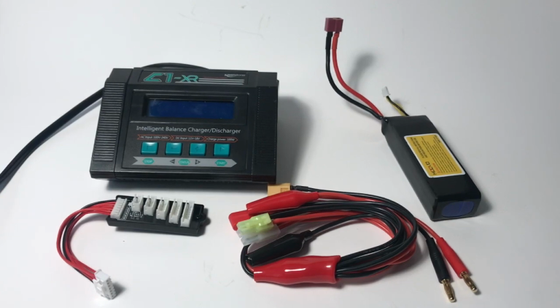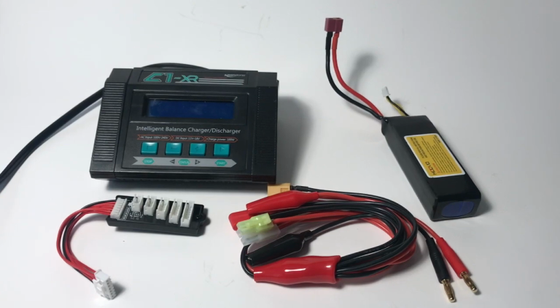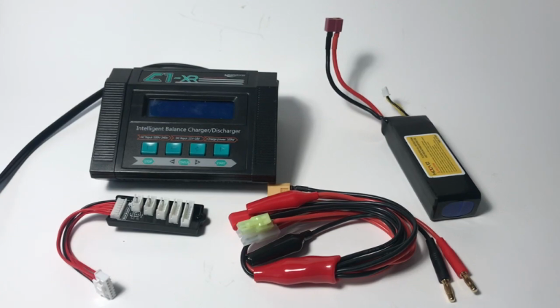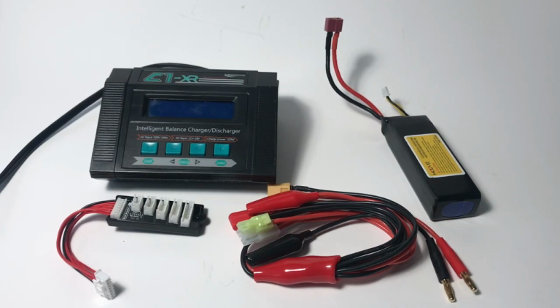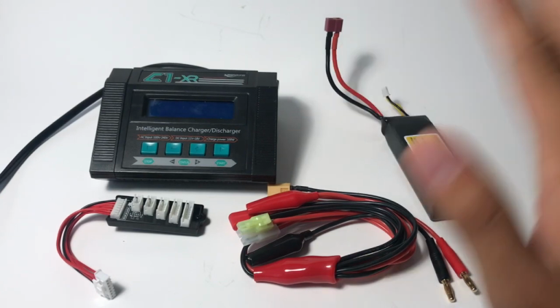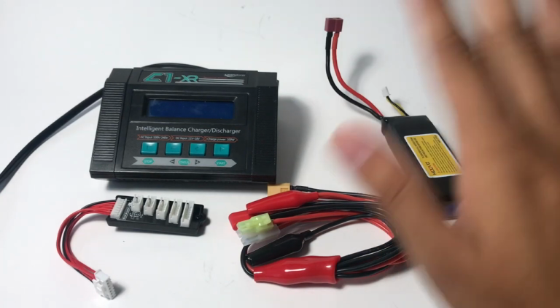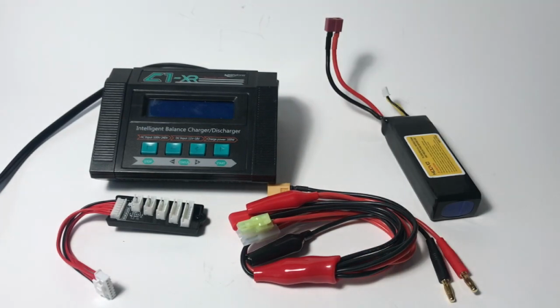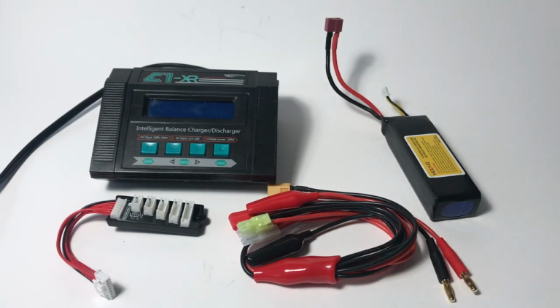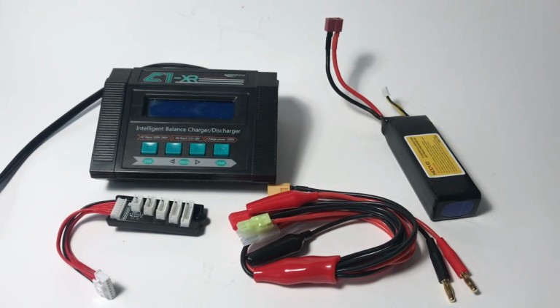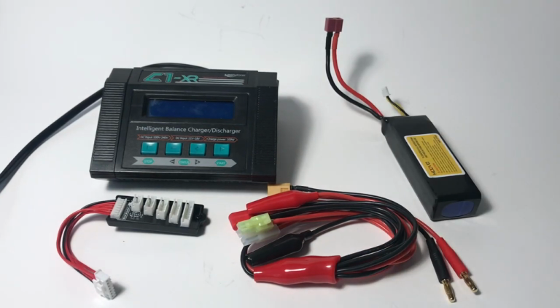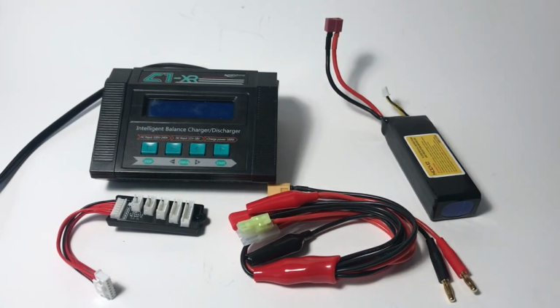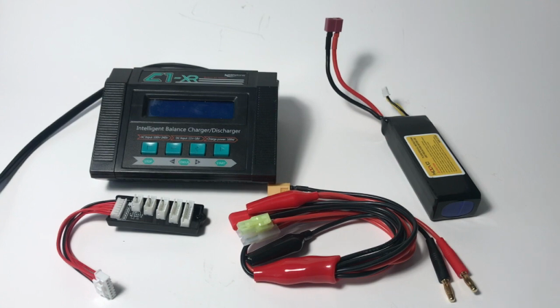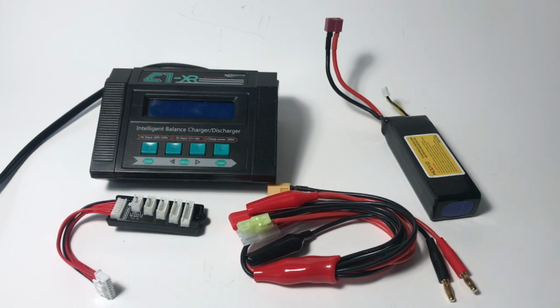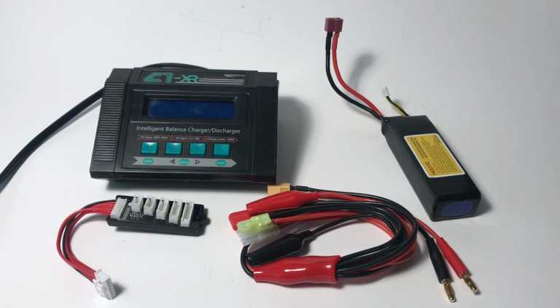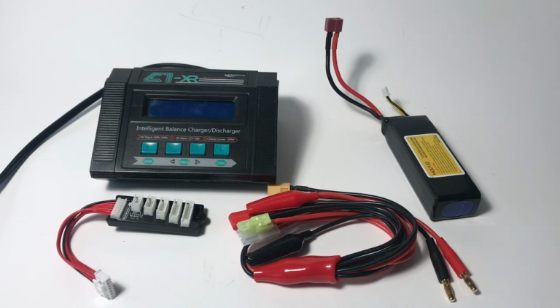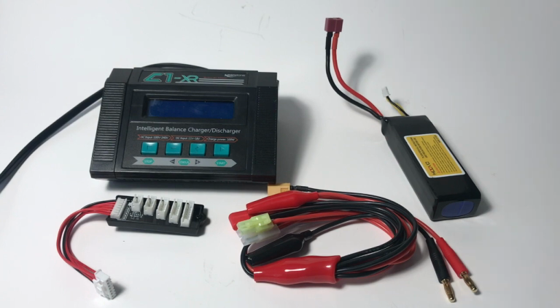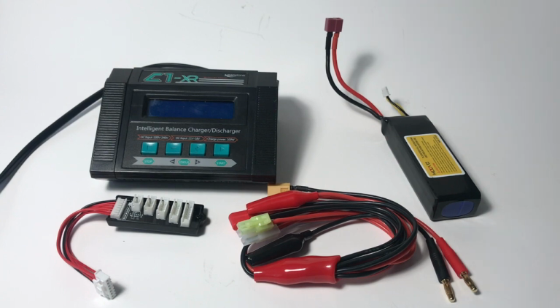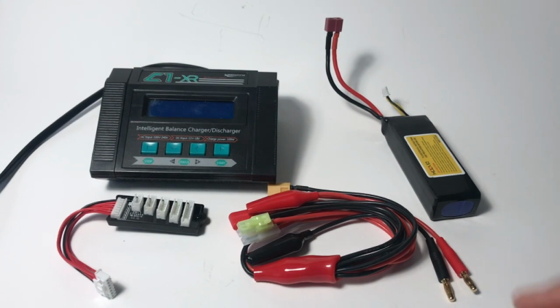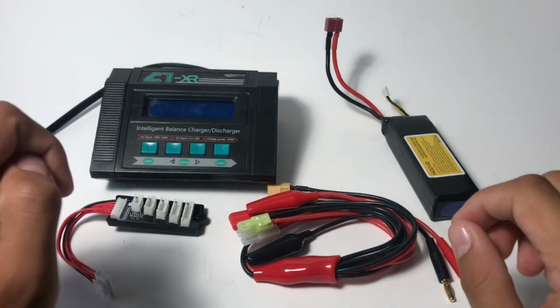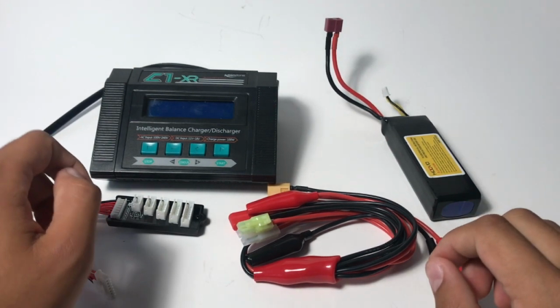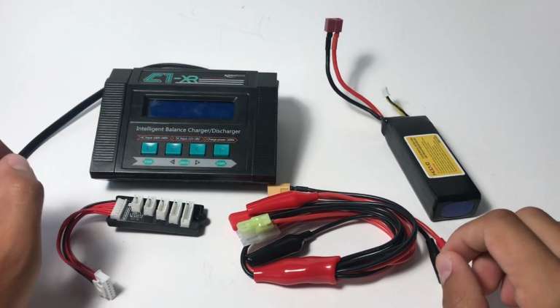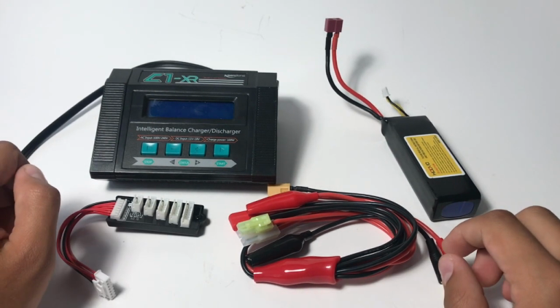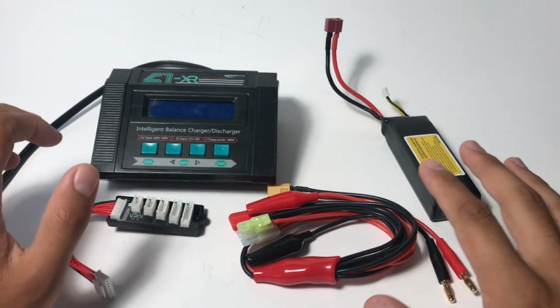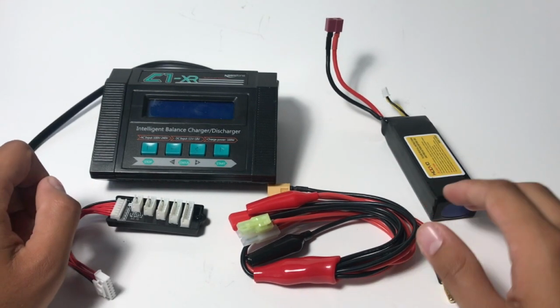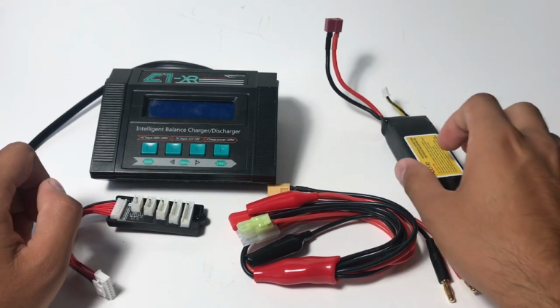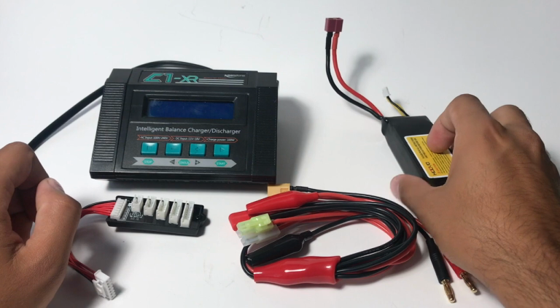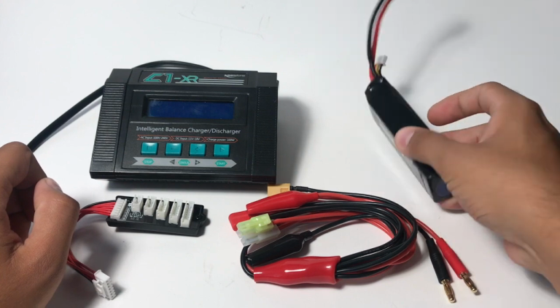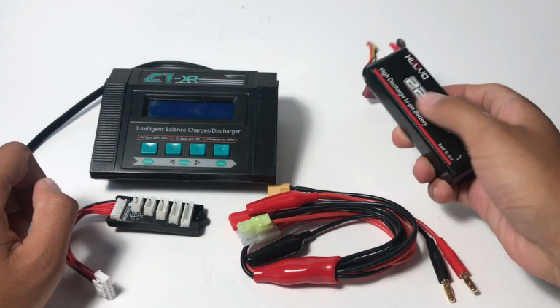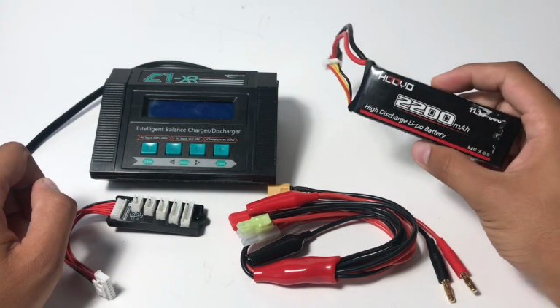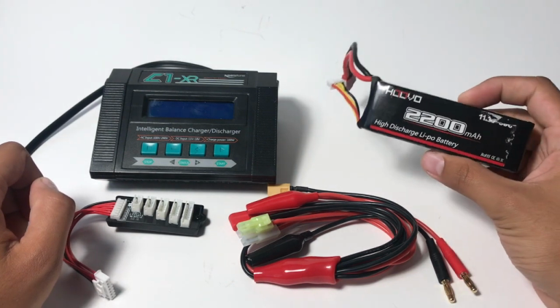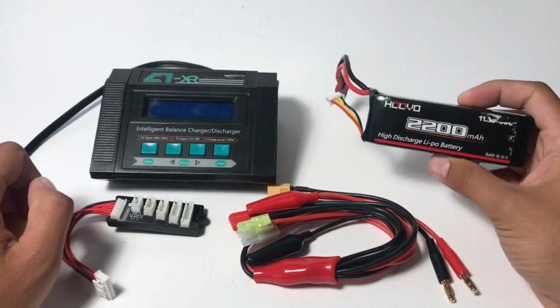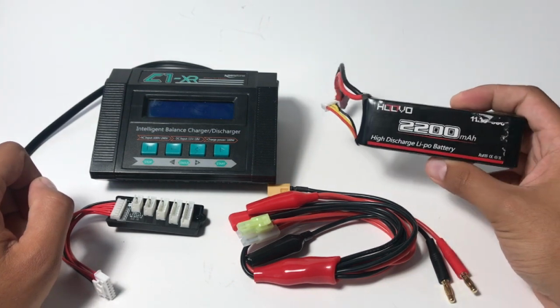Hi, everyone. It's Costas from Blue ROV. Today I'm going to walk you through how to charge one of your LiPo batteries.